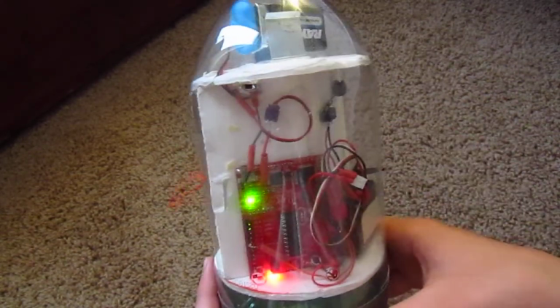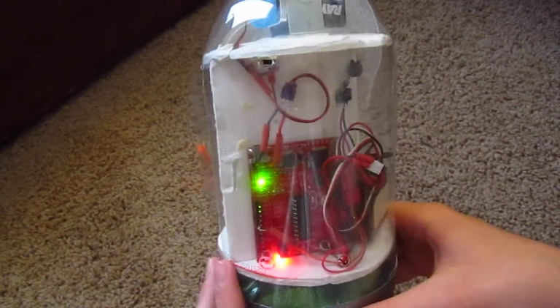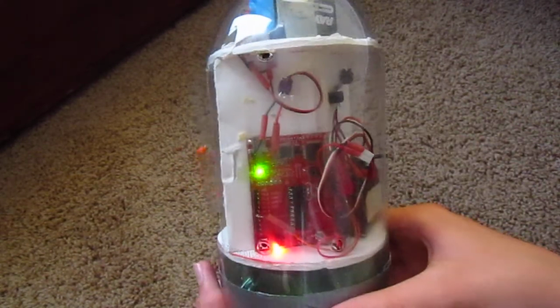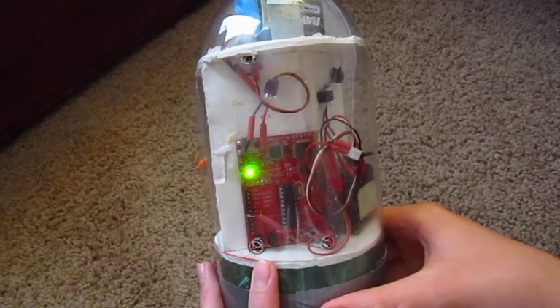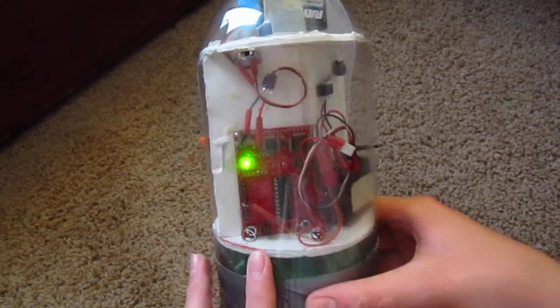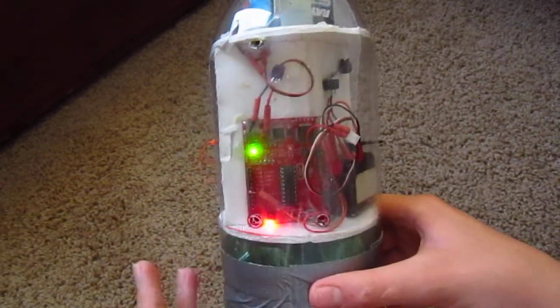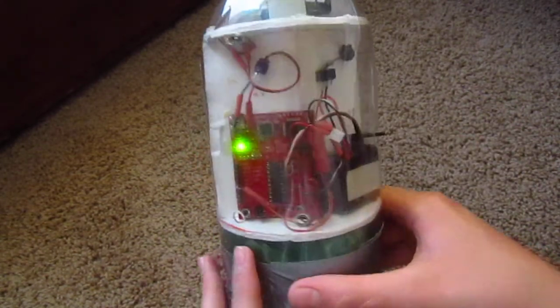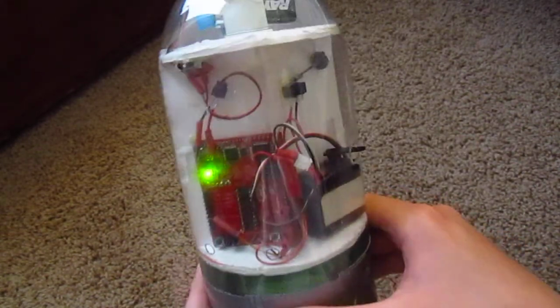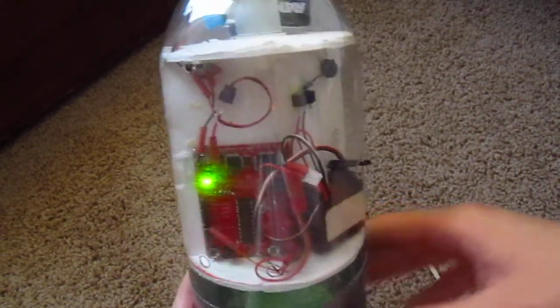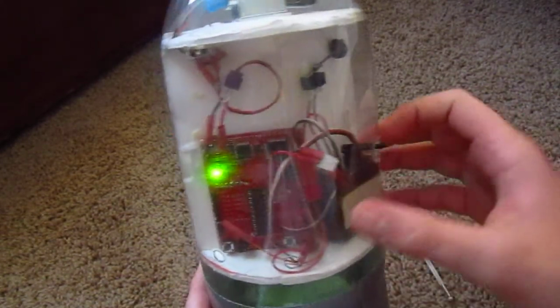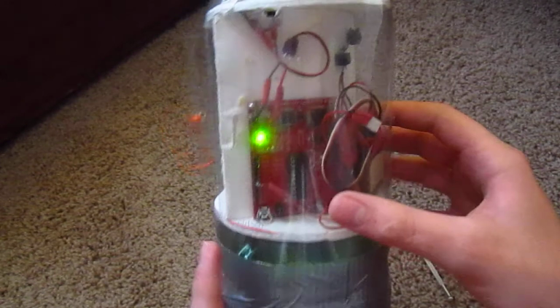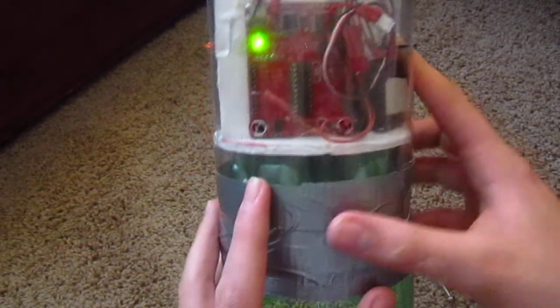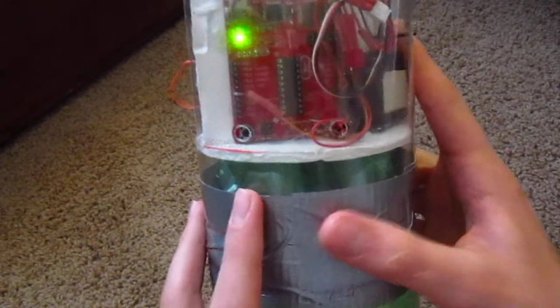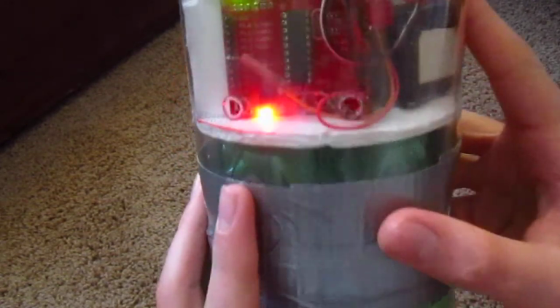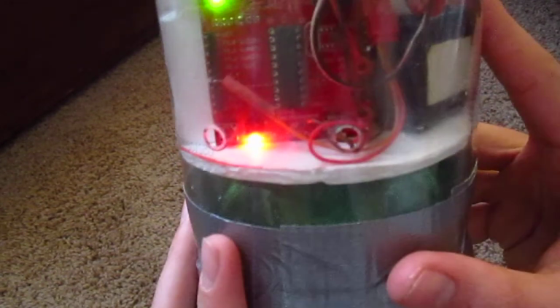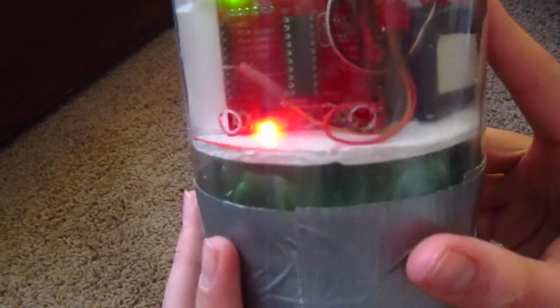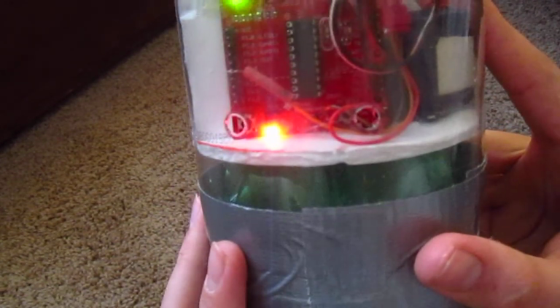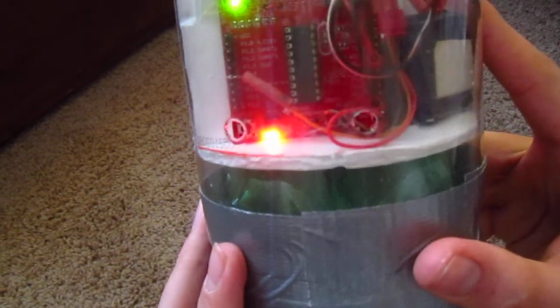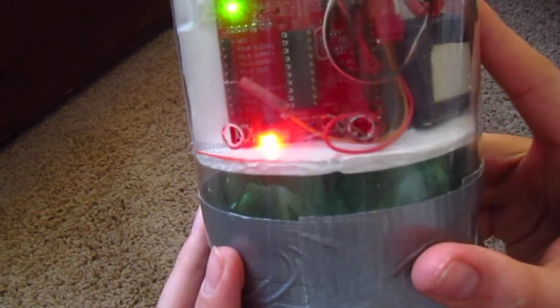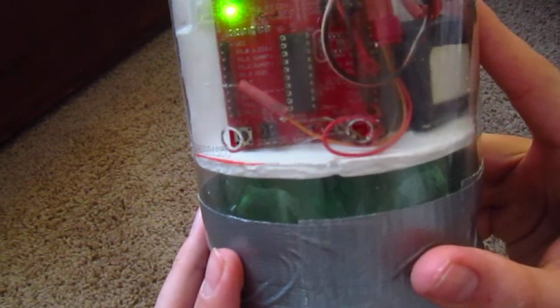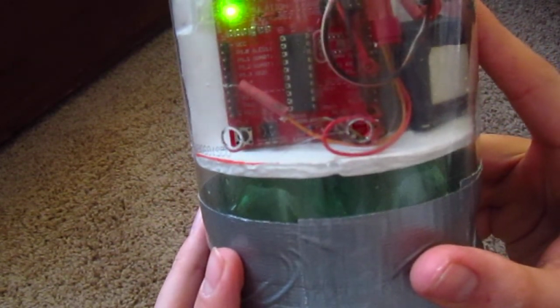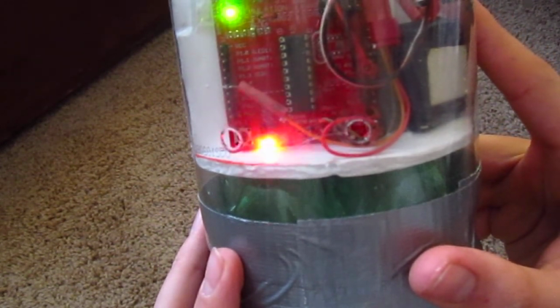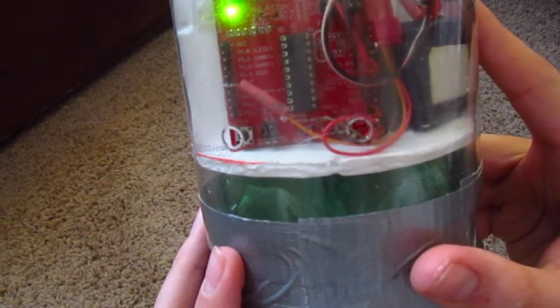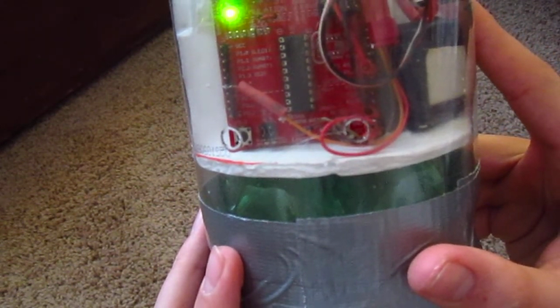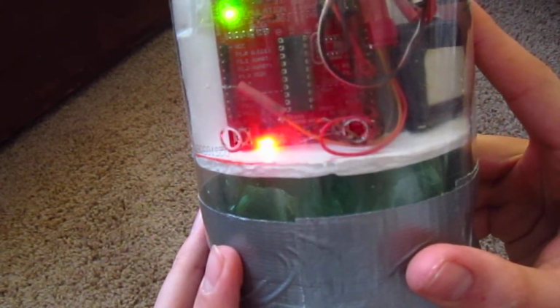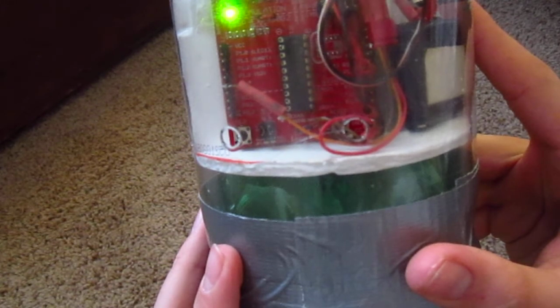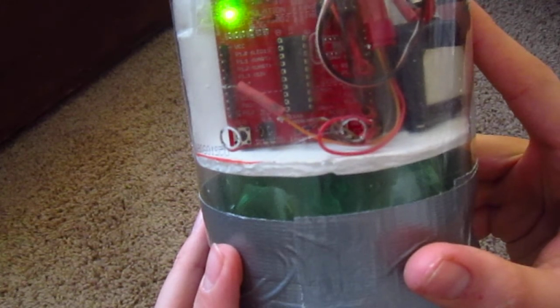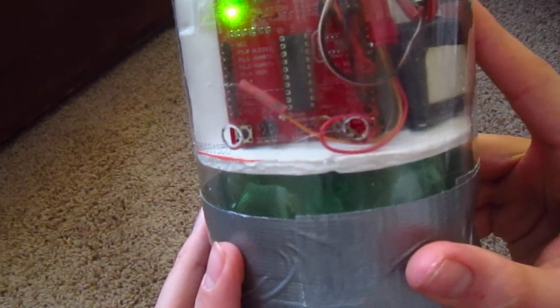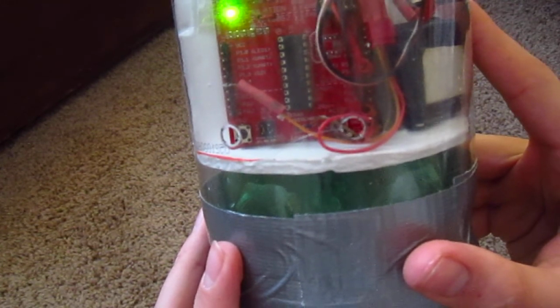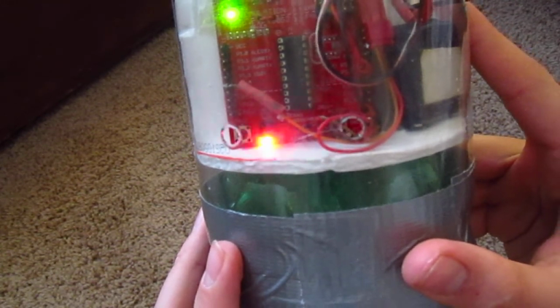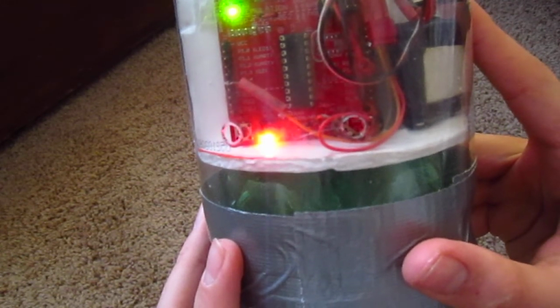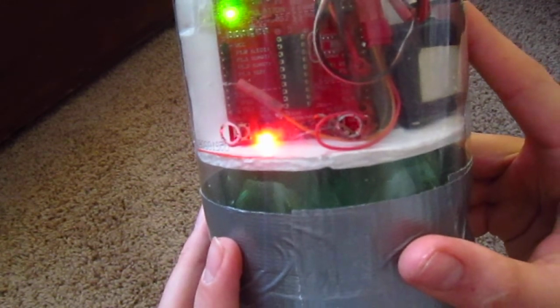Right now I have it set to a 4 second delay just for tests. And of course it flashes out the delay here: 1, 2, 3, 4 seconds.